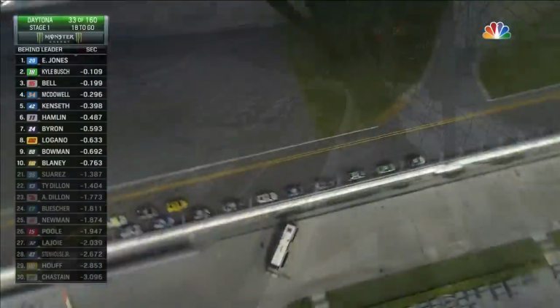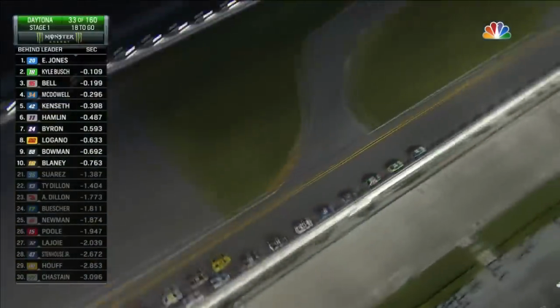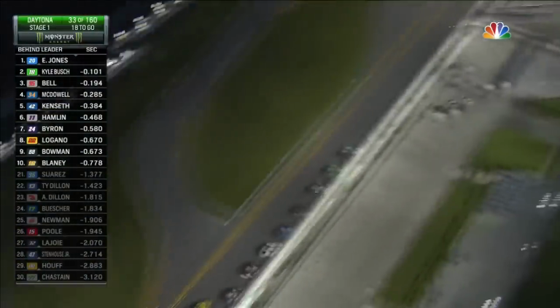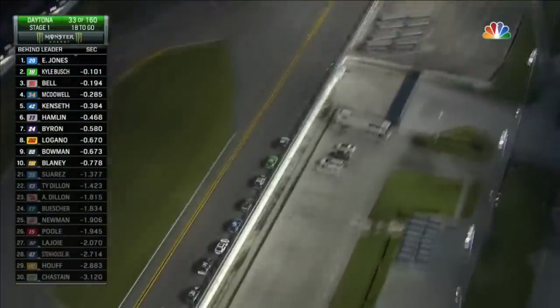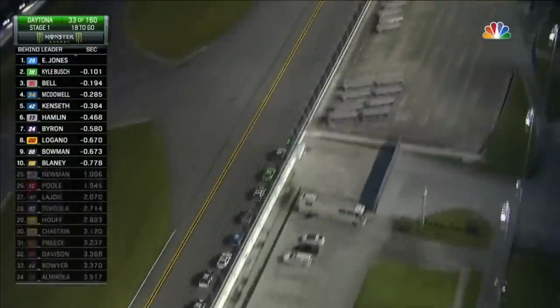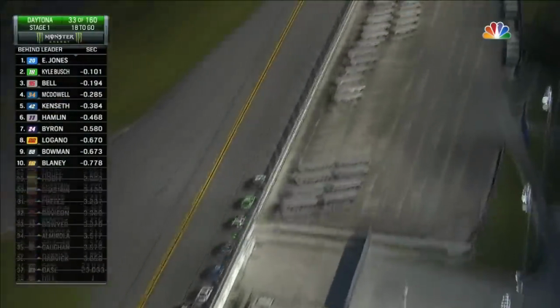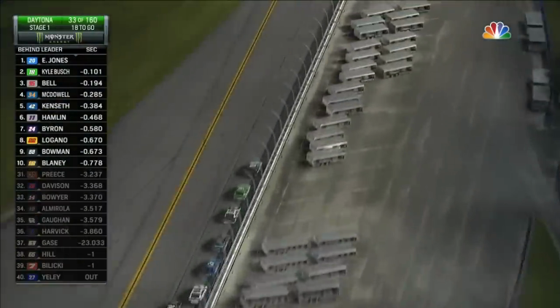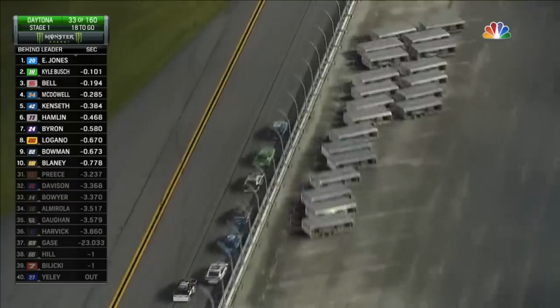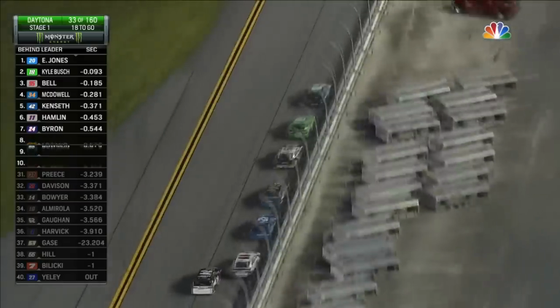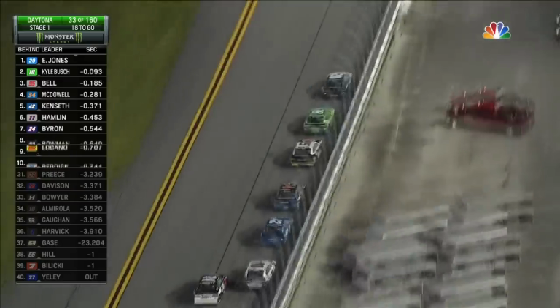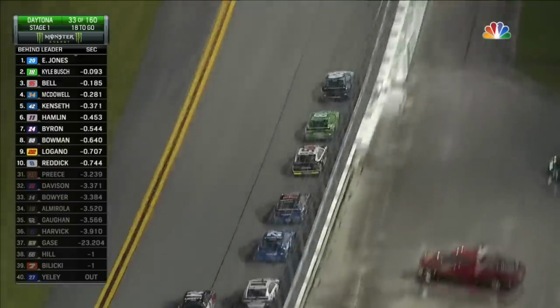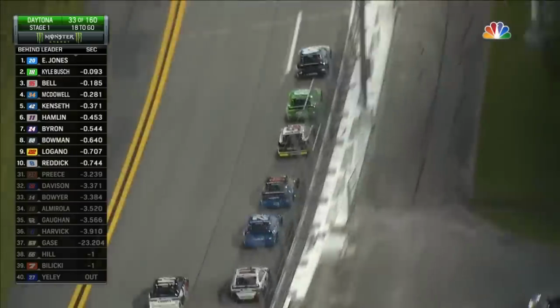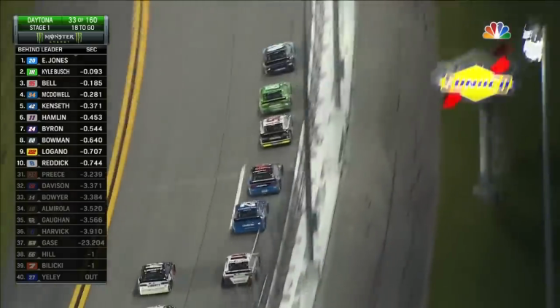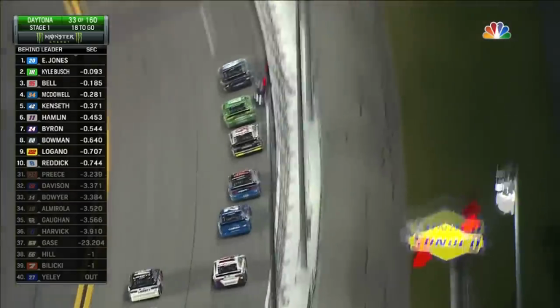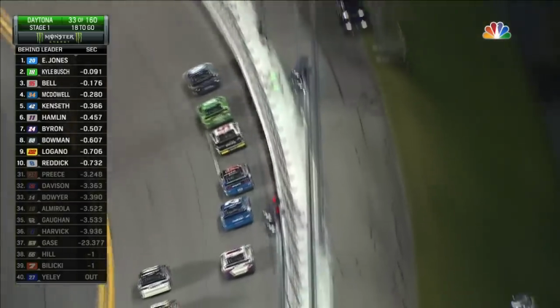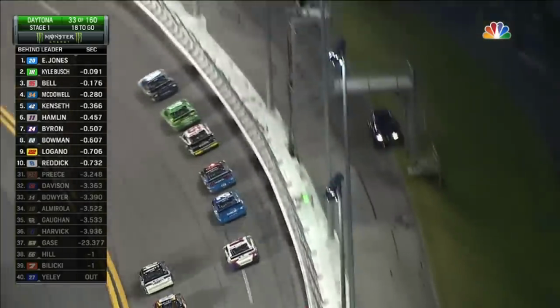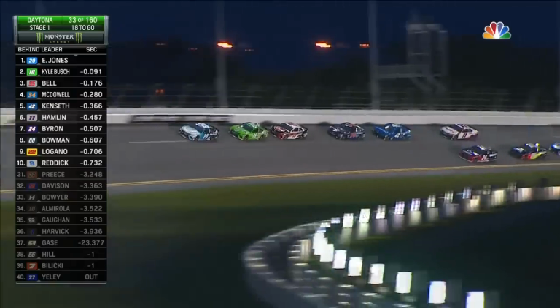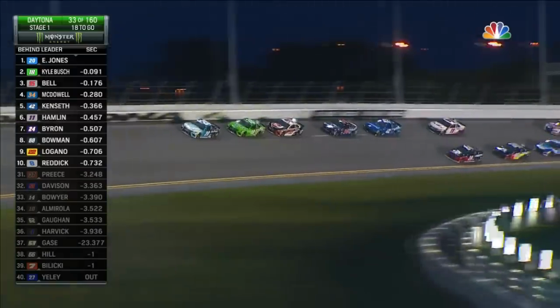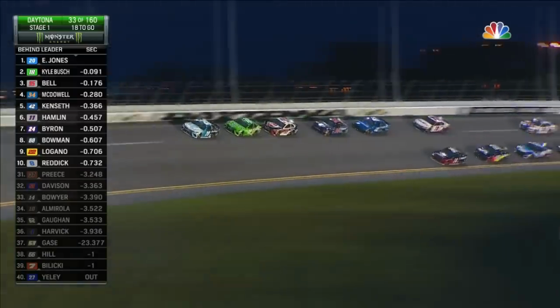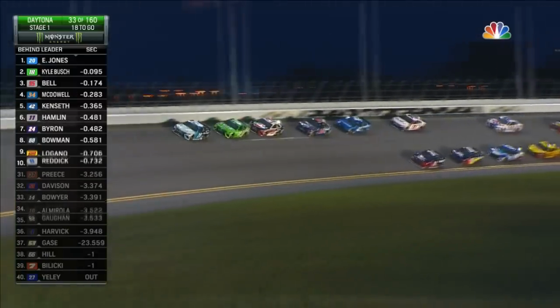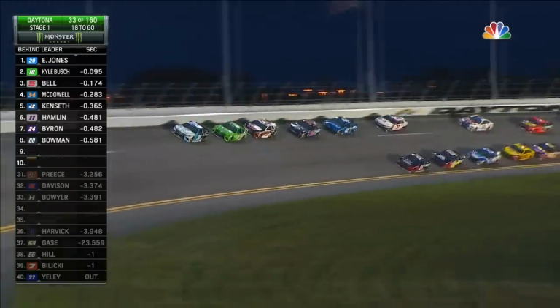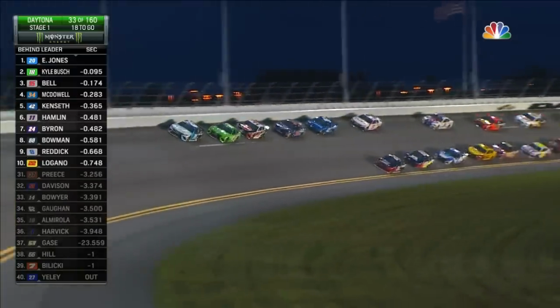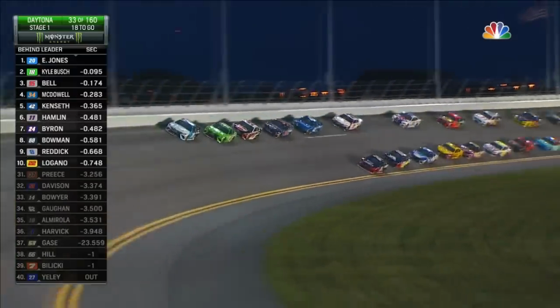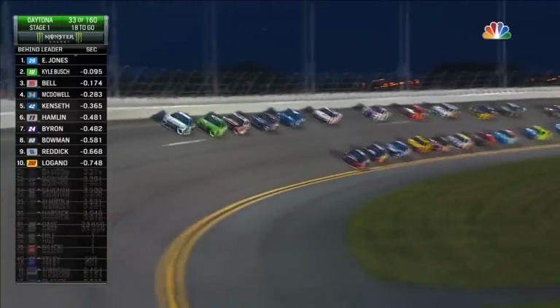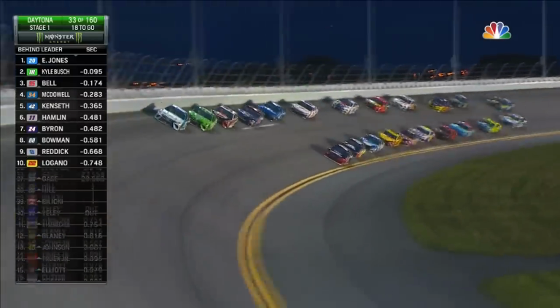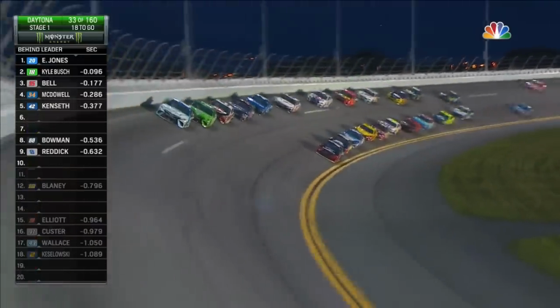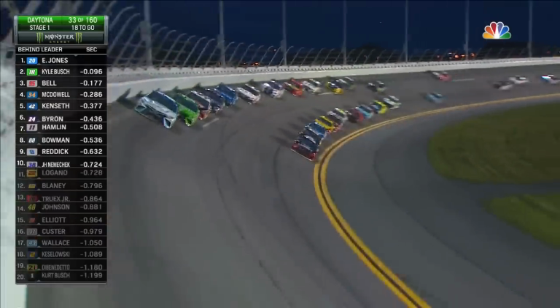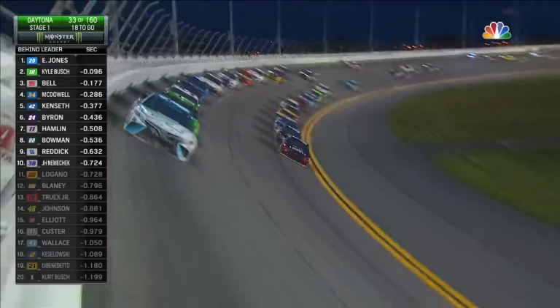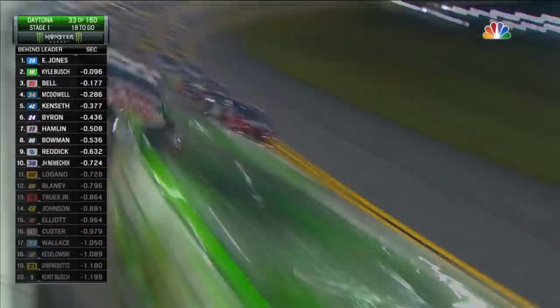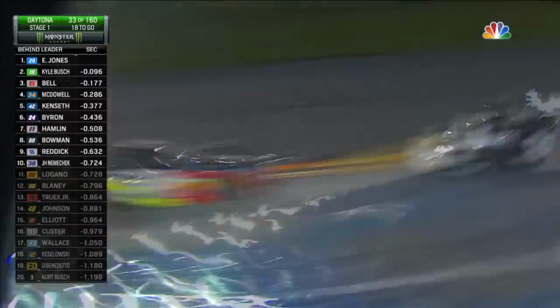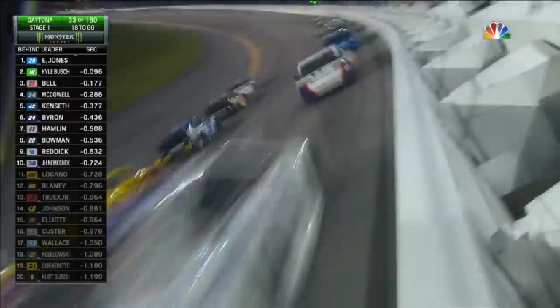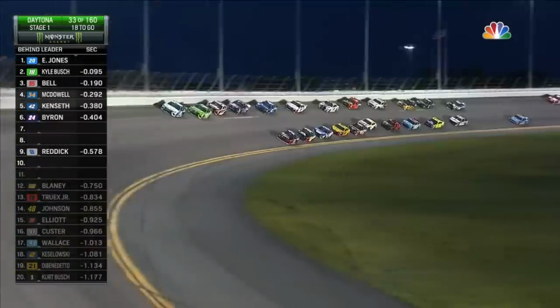And that blue car of McDowell is now running up in the top five. Remember, all the Fords have Roush Yates horsepower — Doug Yates making that horsepower for all the Fords. He can run up with the best of them.